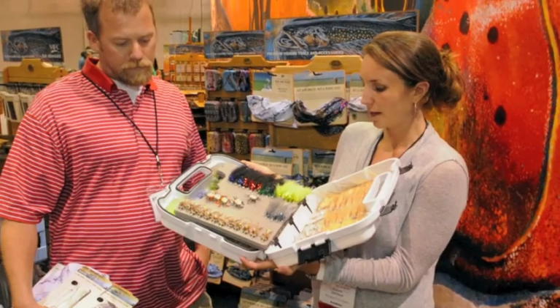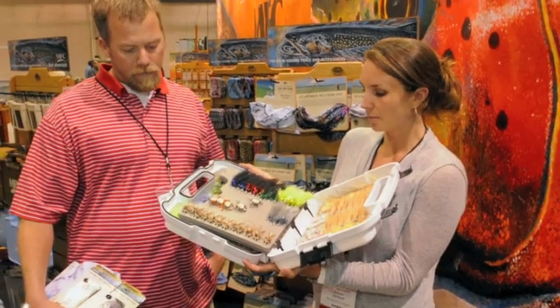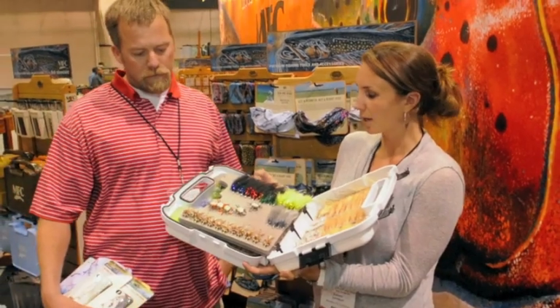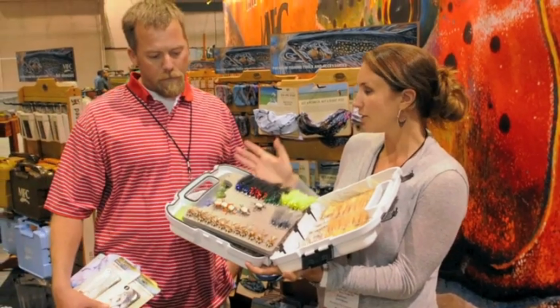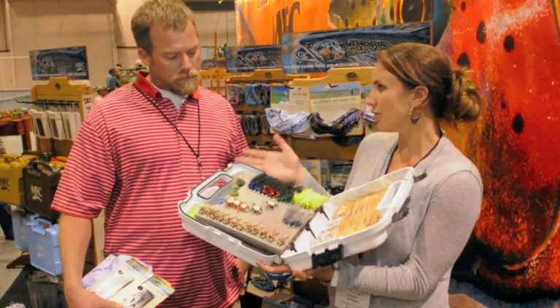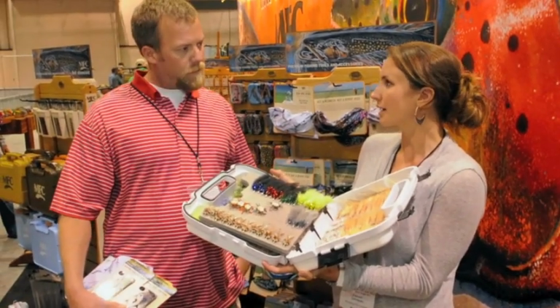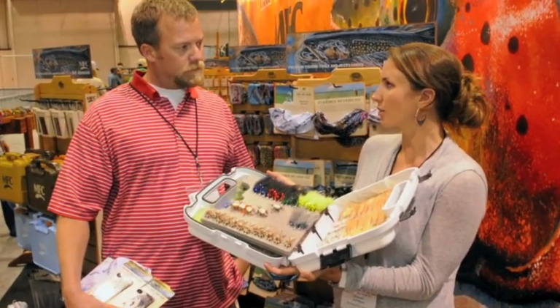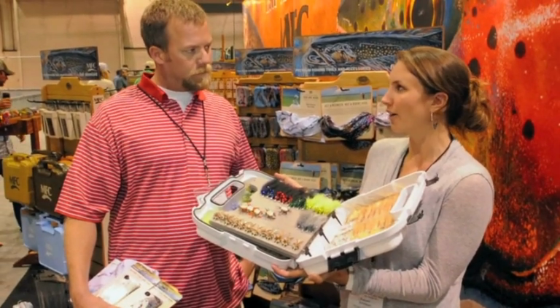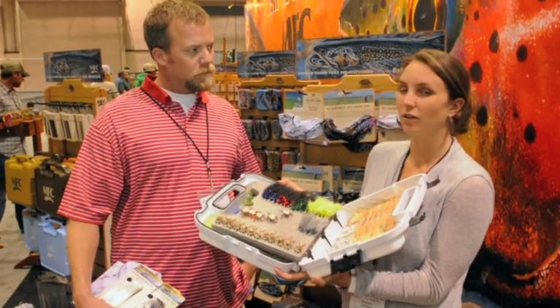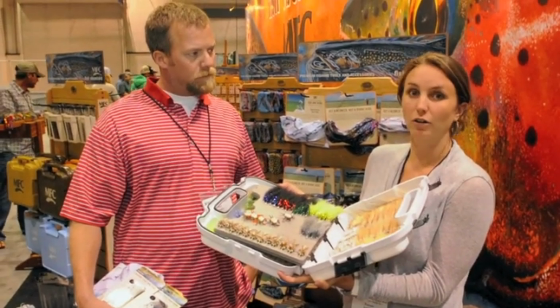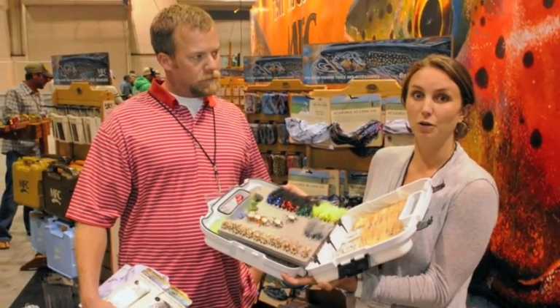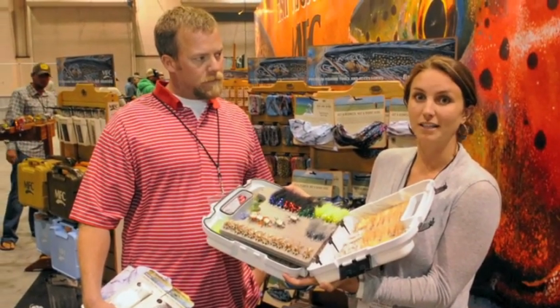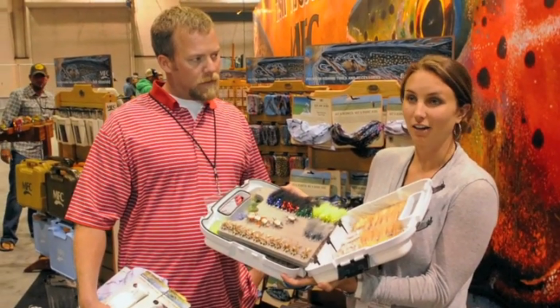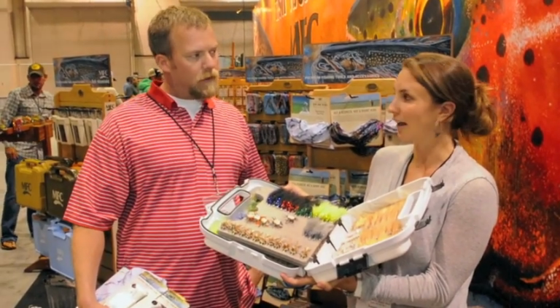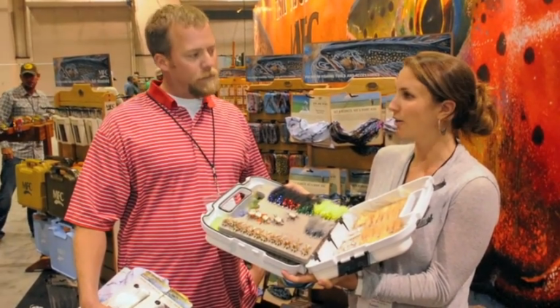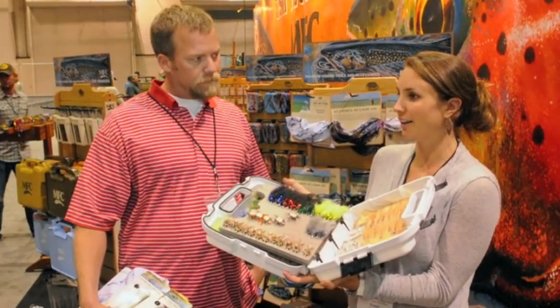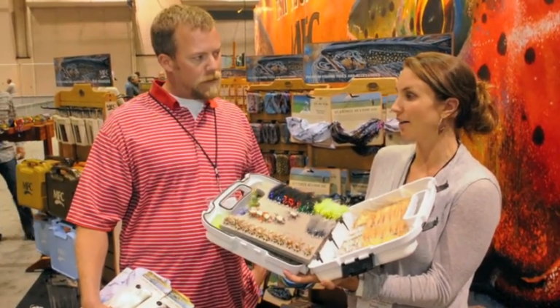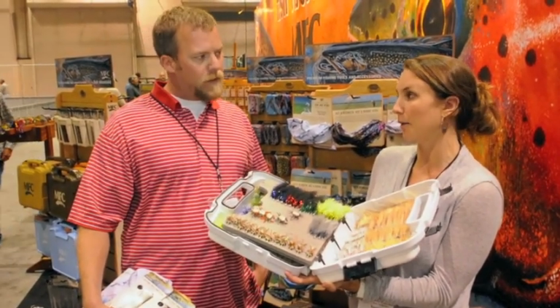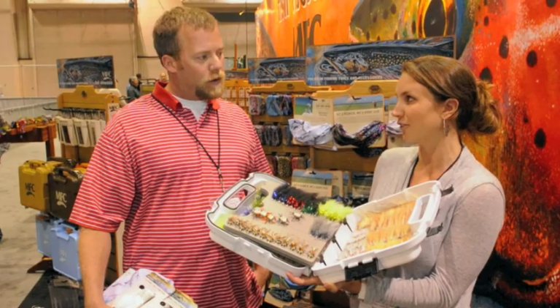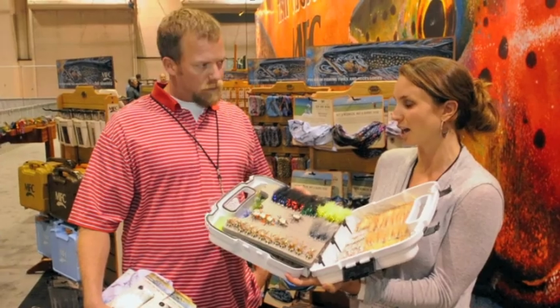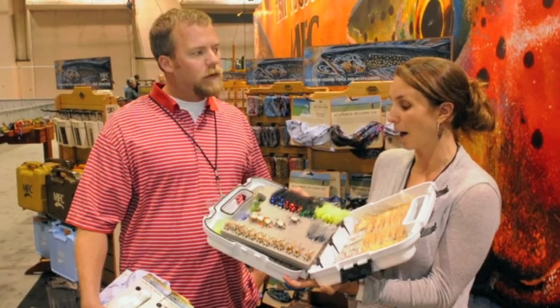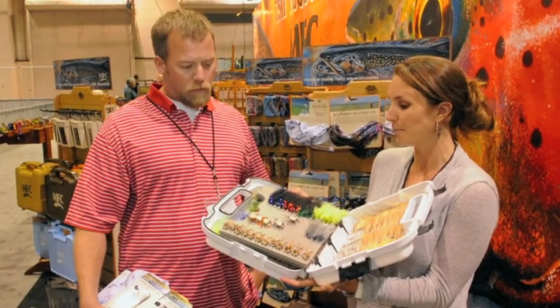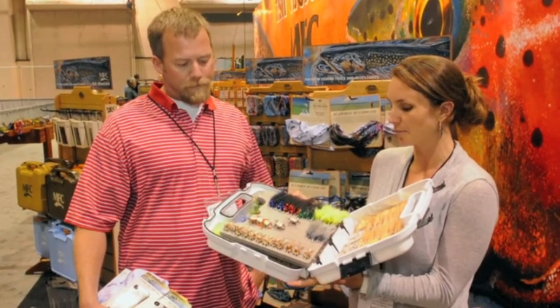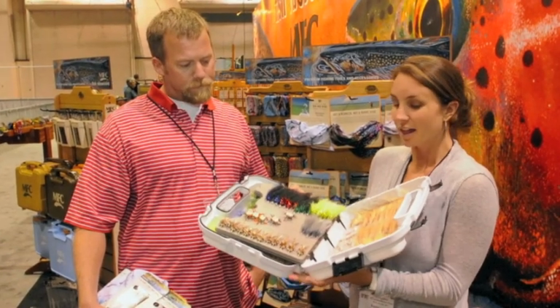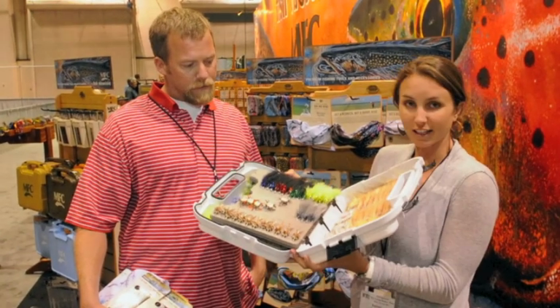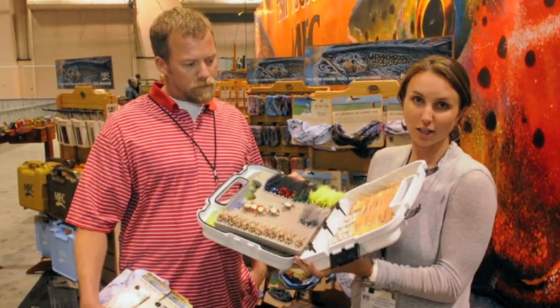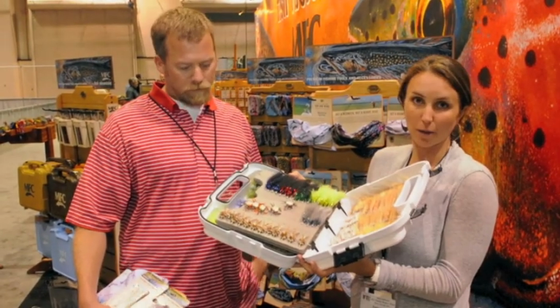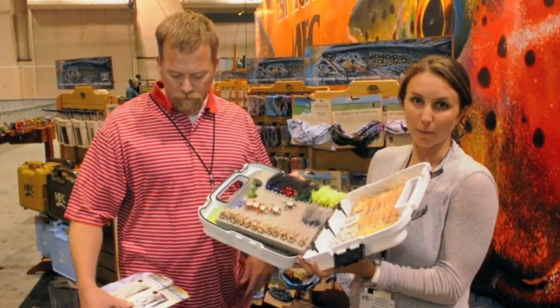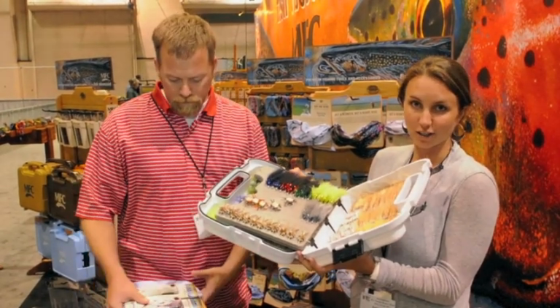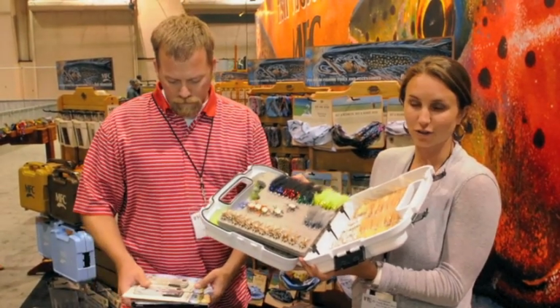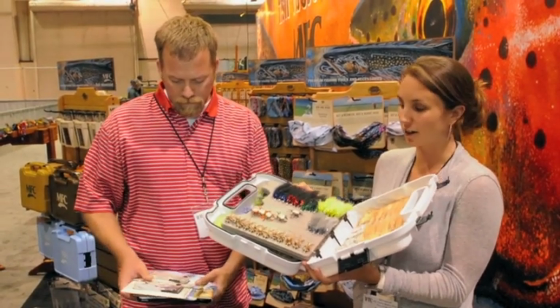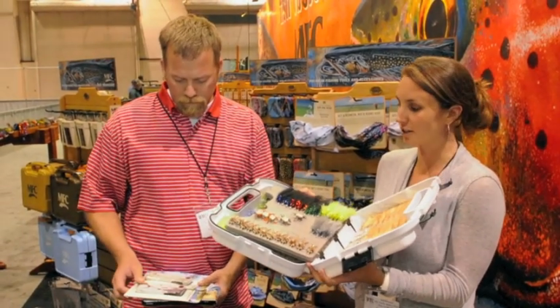We don't sell direct, so you've got to find your local retailer, and you can find that on mfcfishing.com. That's the saltwater boat box, new for 2013.